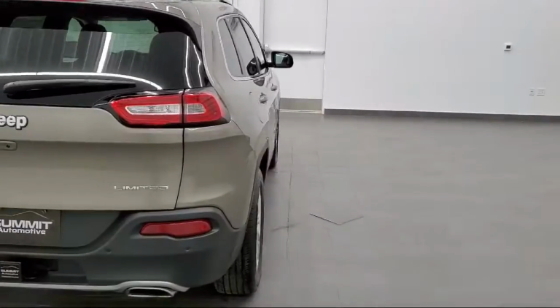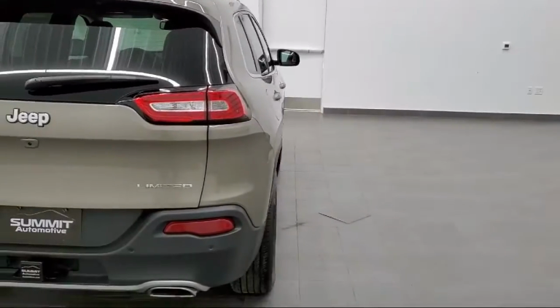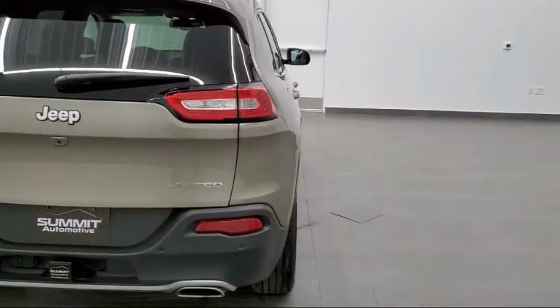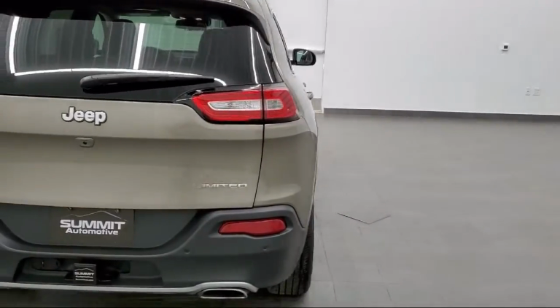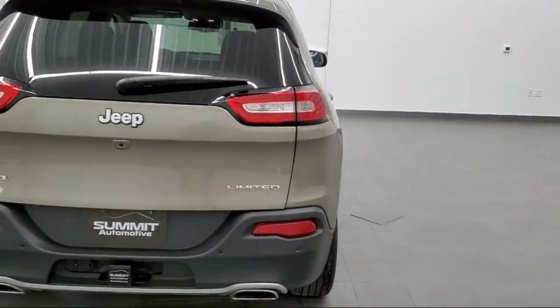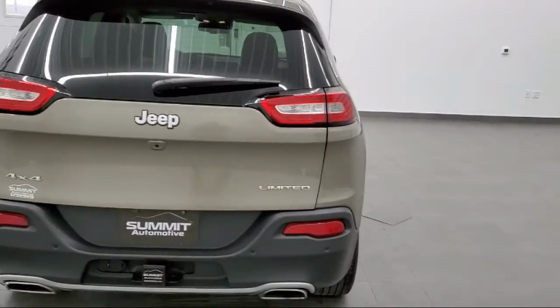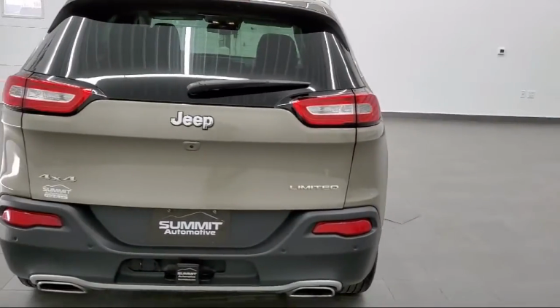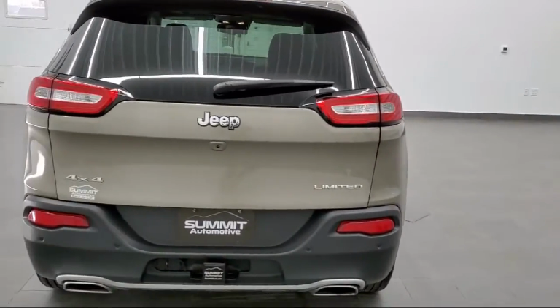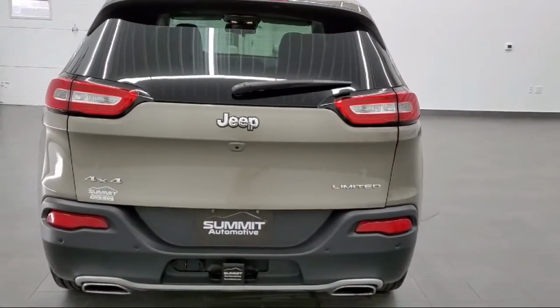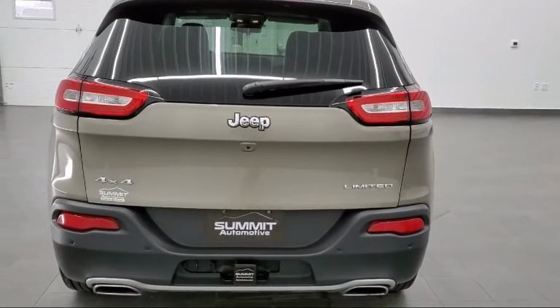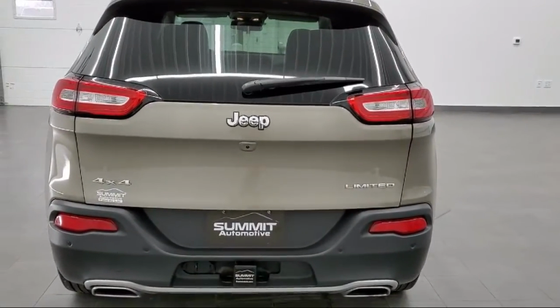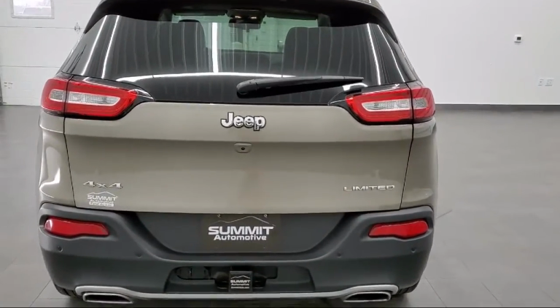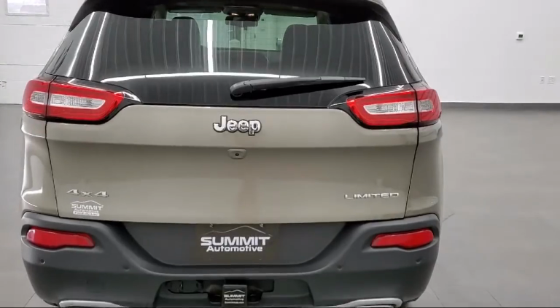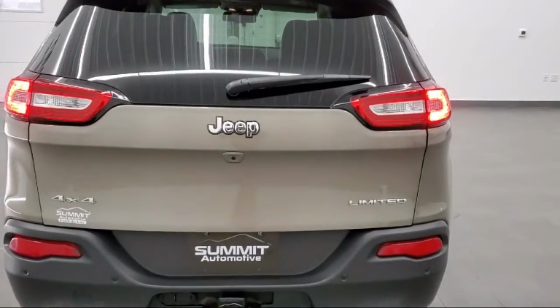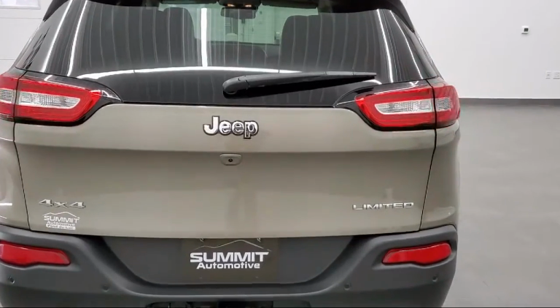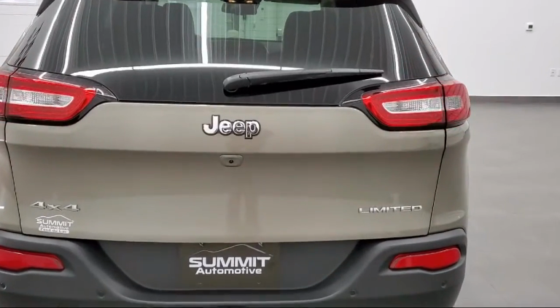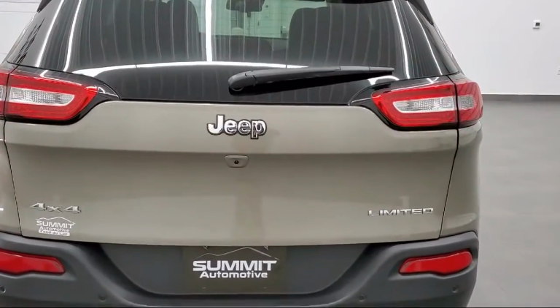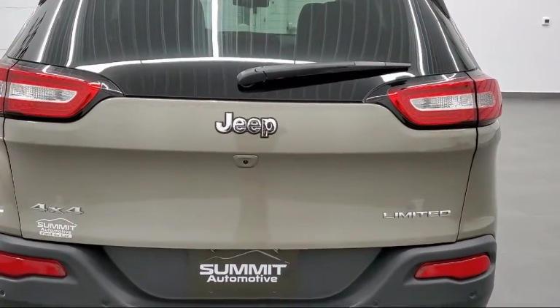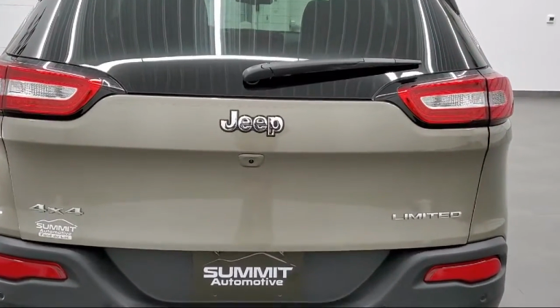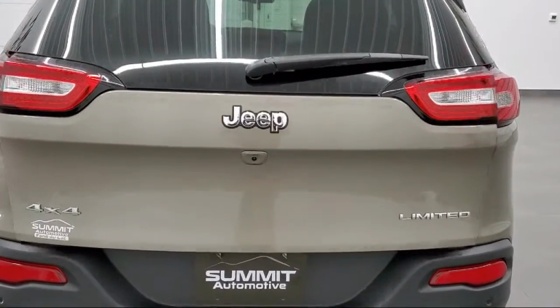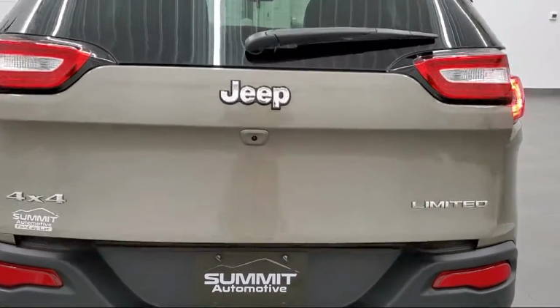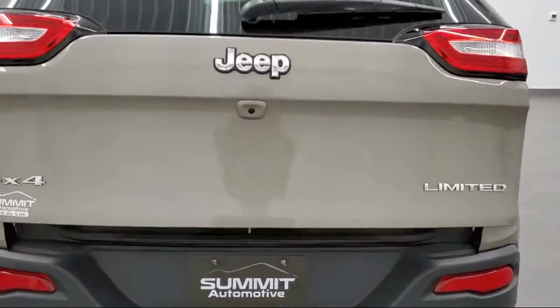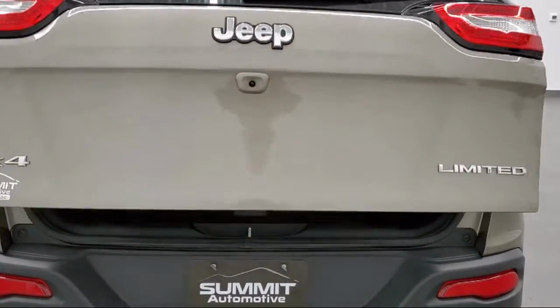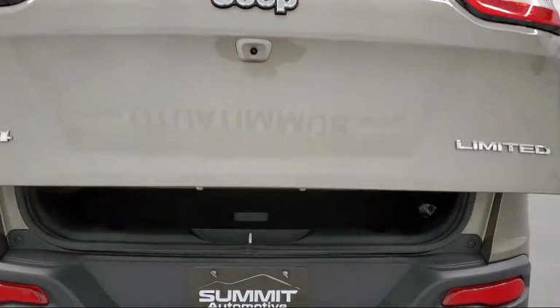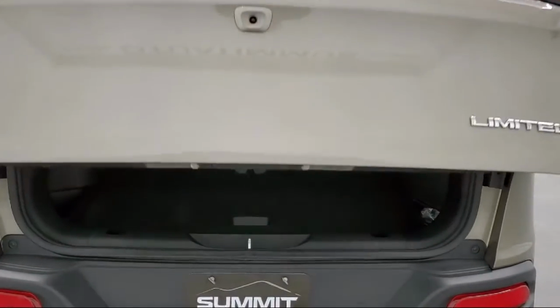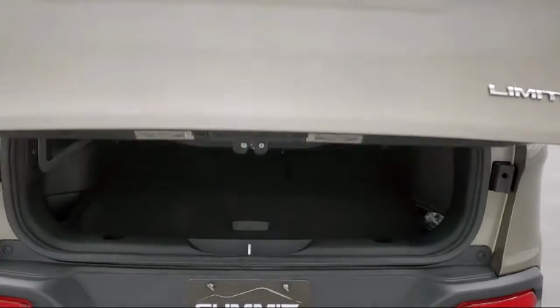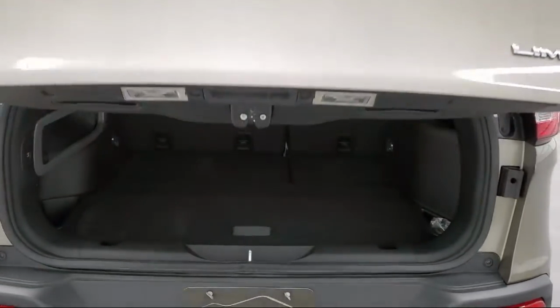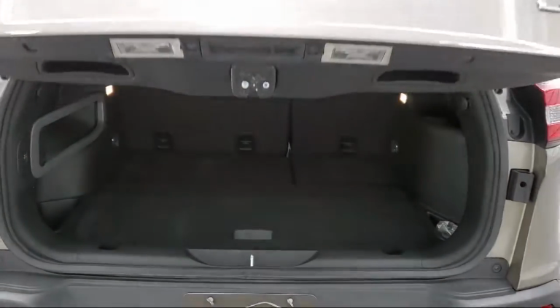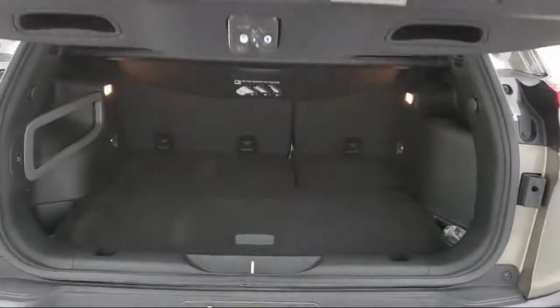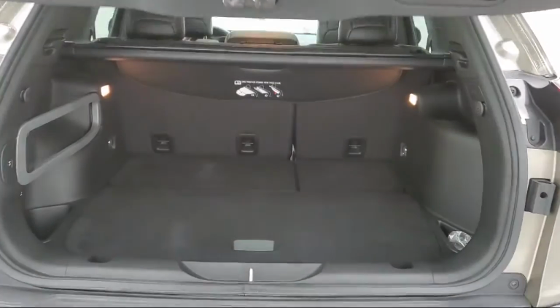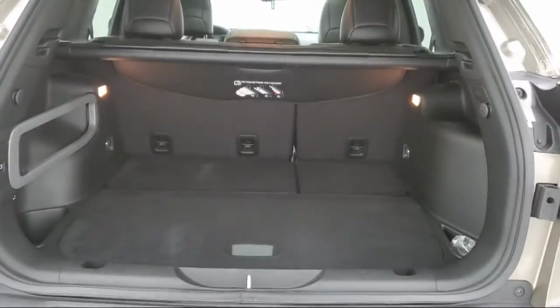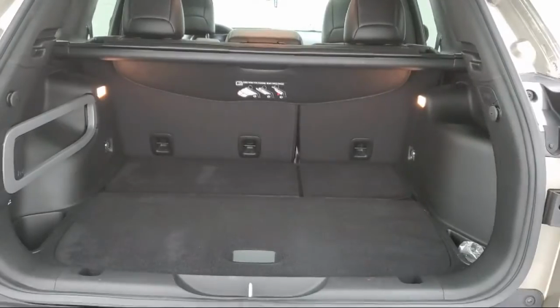It also features a remote start system, four wheel drive, heated front seats, leather seating, and has less than 25,000 miles on the odometer.